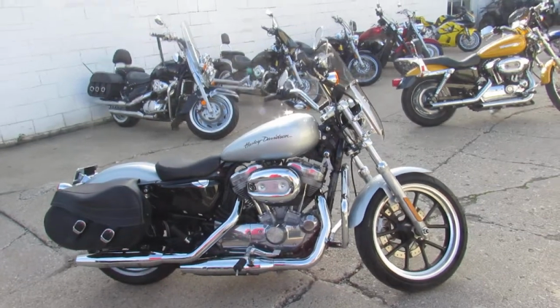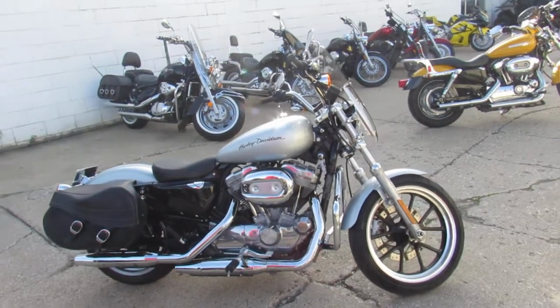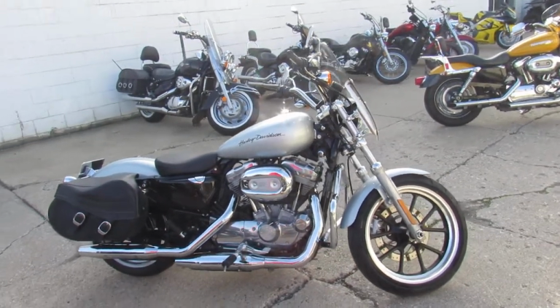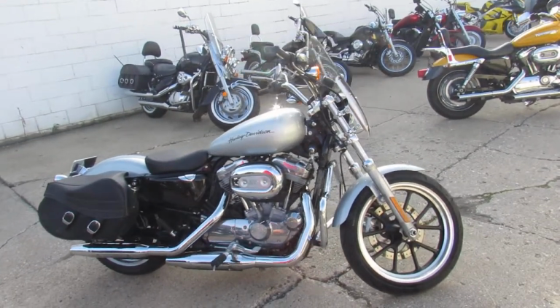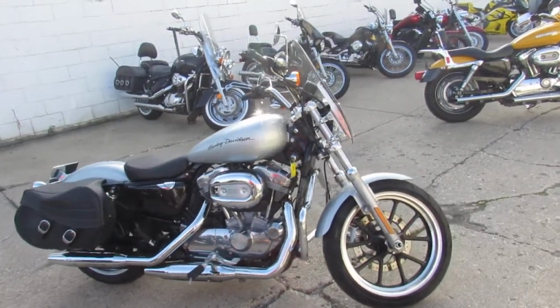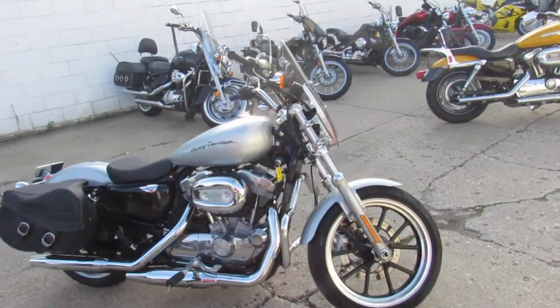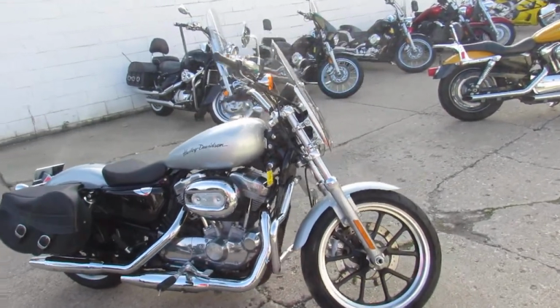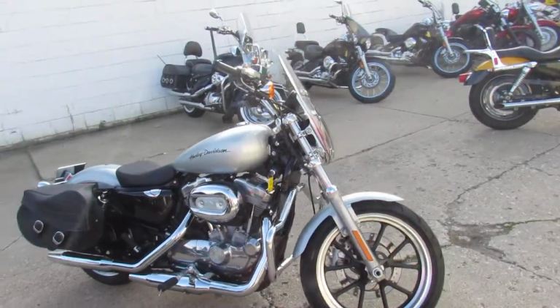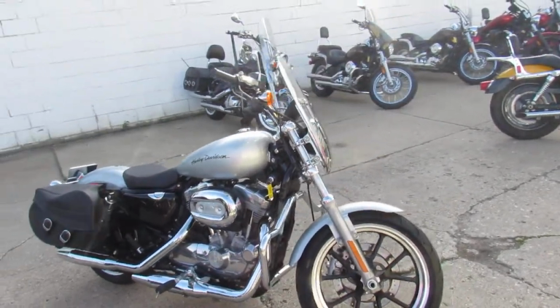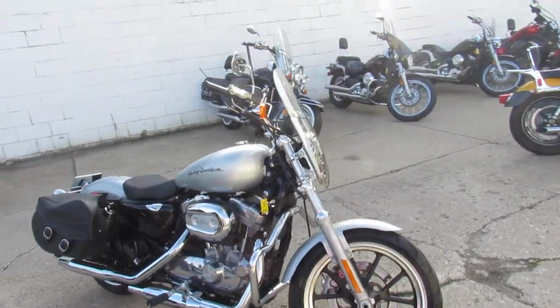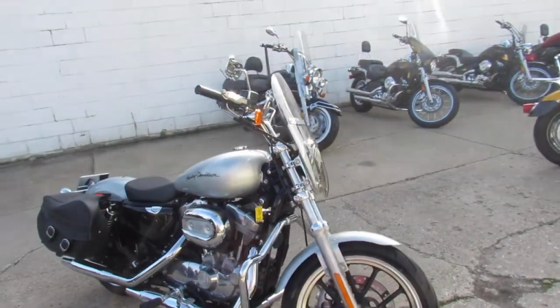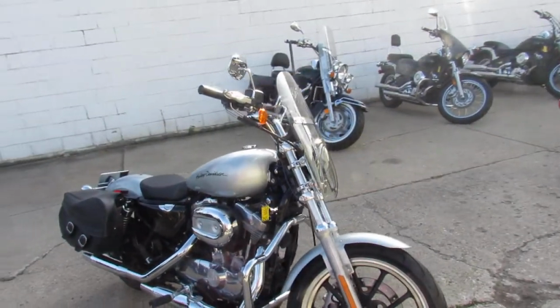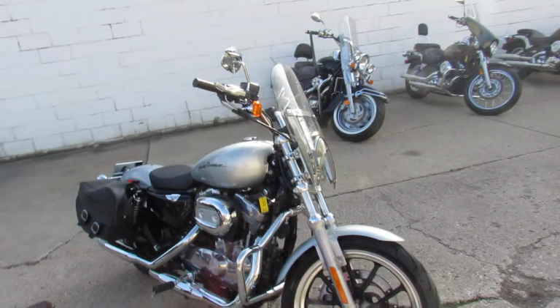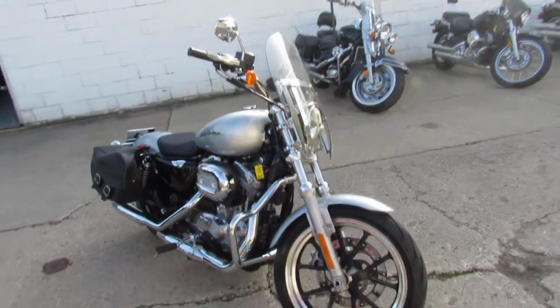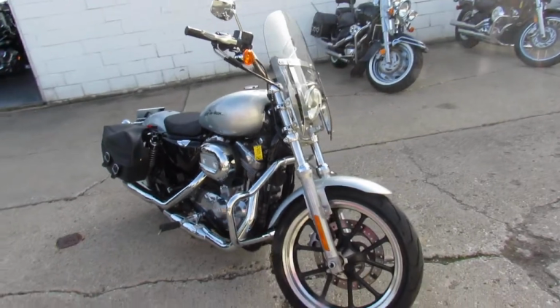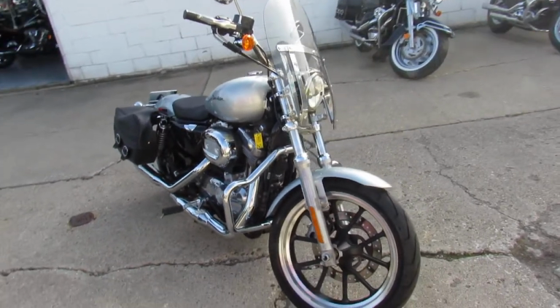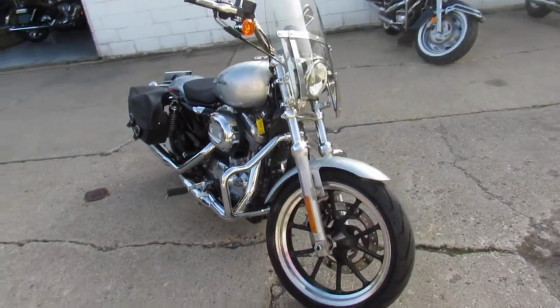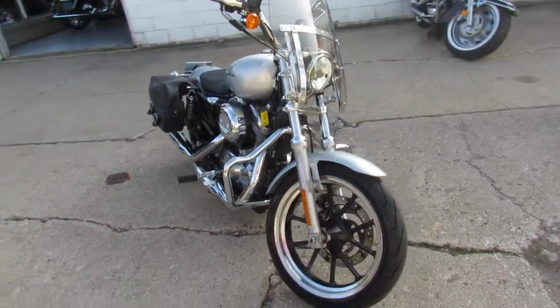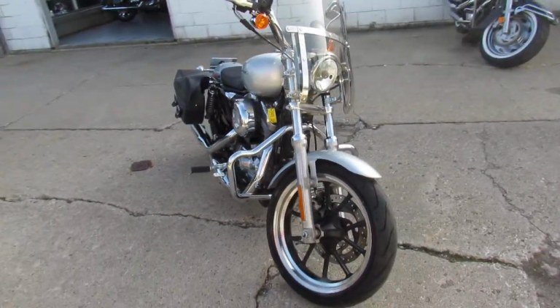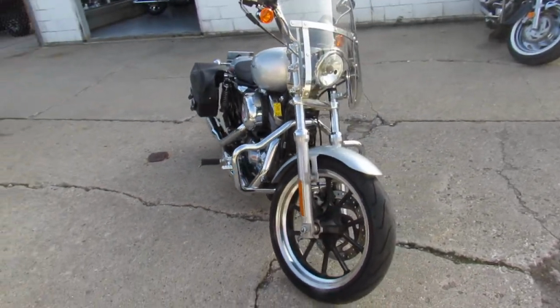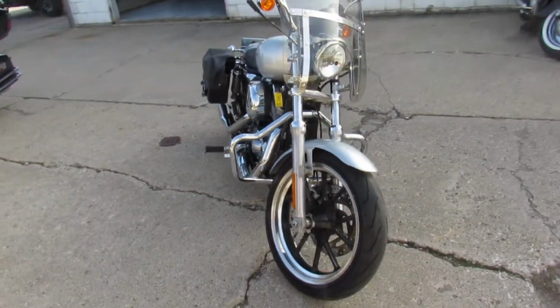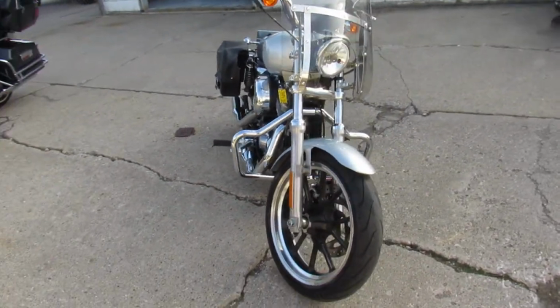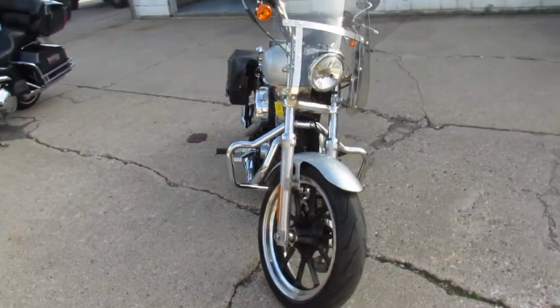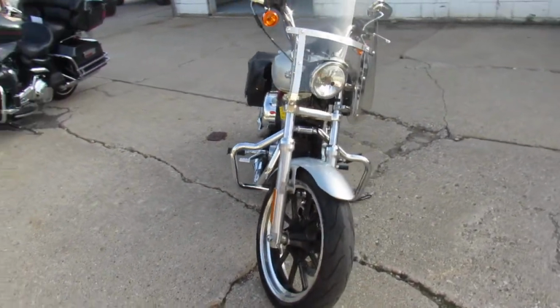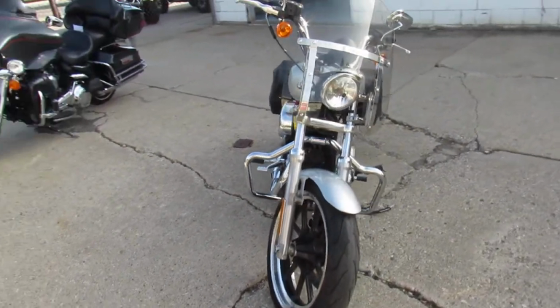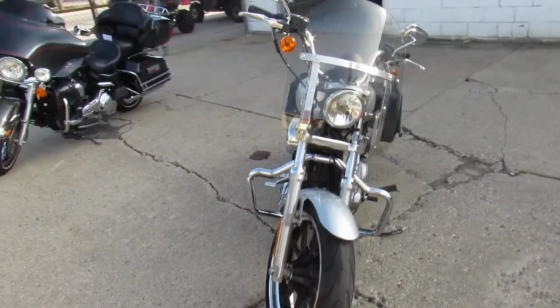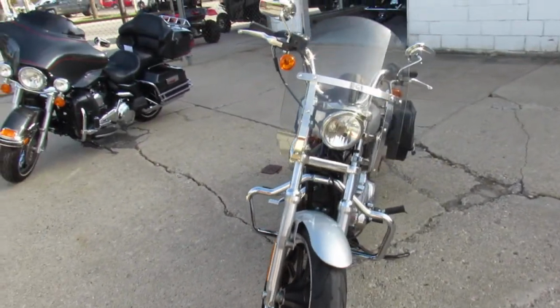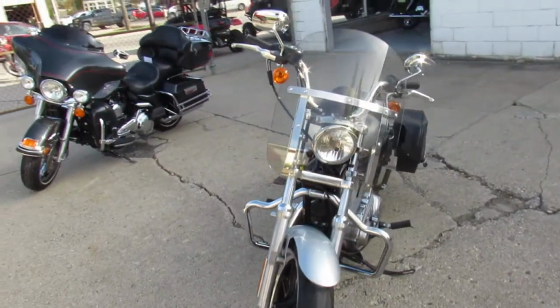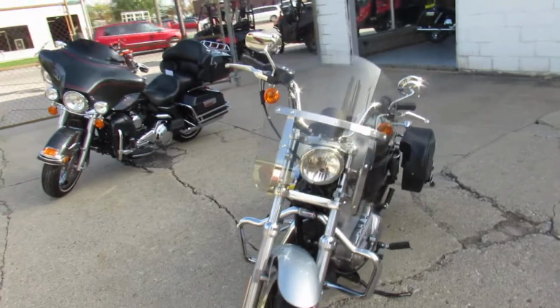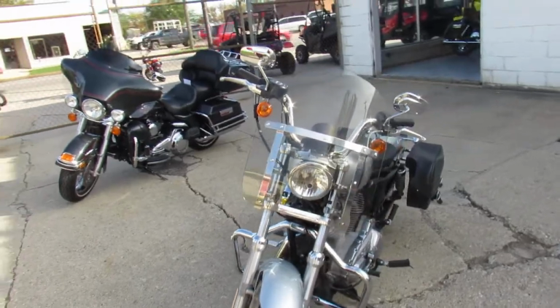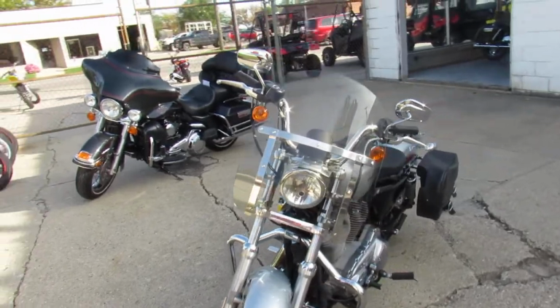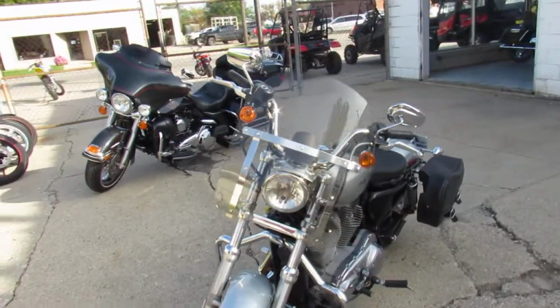Hey guys, it's ApprovalPowersports.com here, doing some videos on my Harleys. Over 300 to choose from. This one here is a 14 Sportster 883 in liquid silver paint.